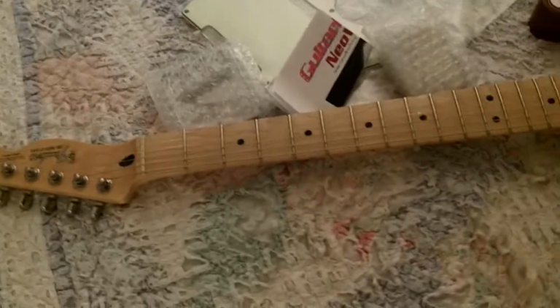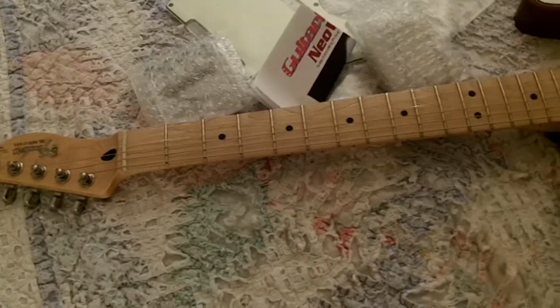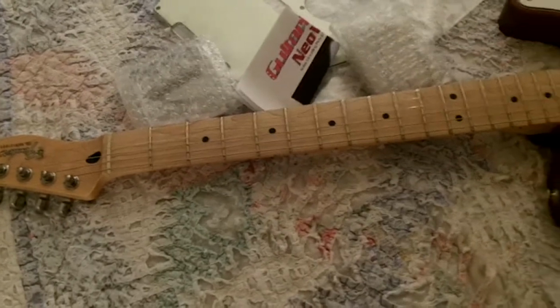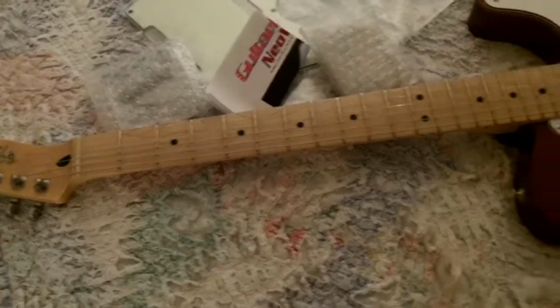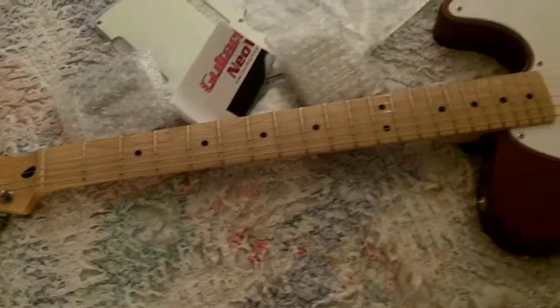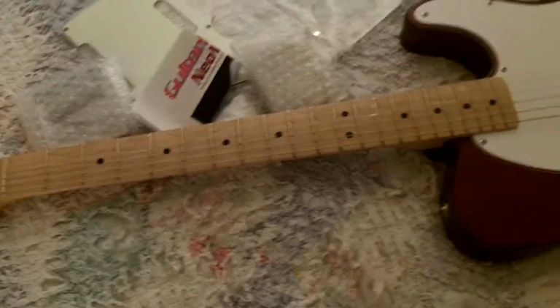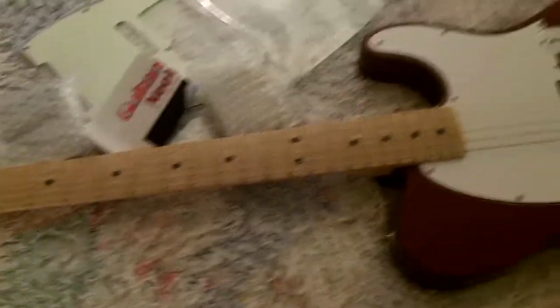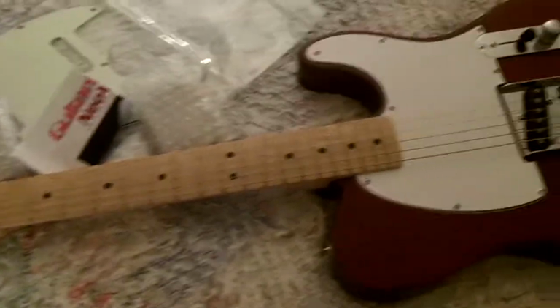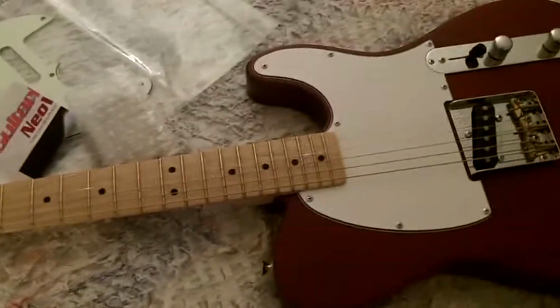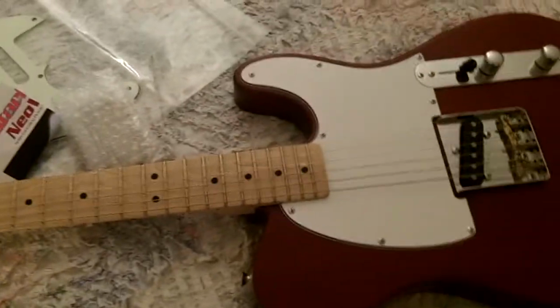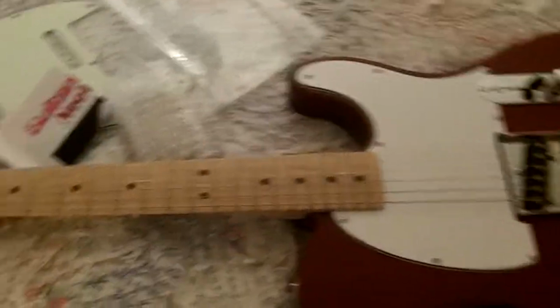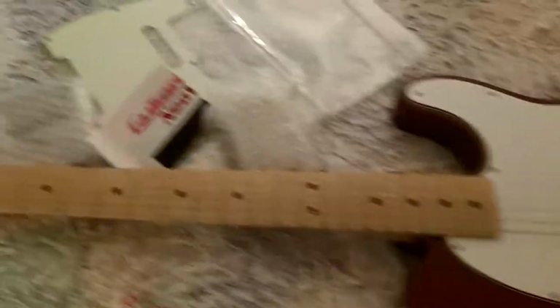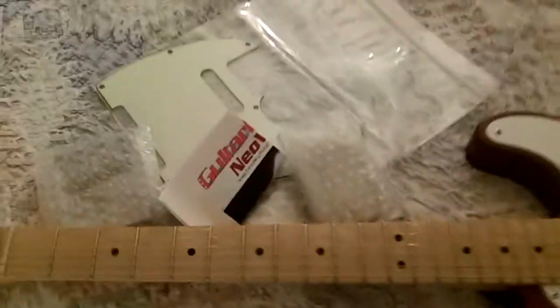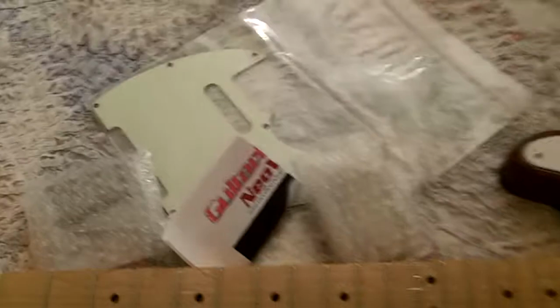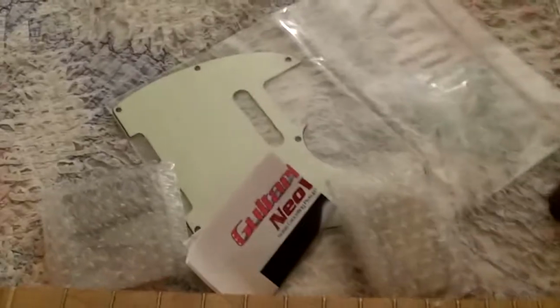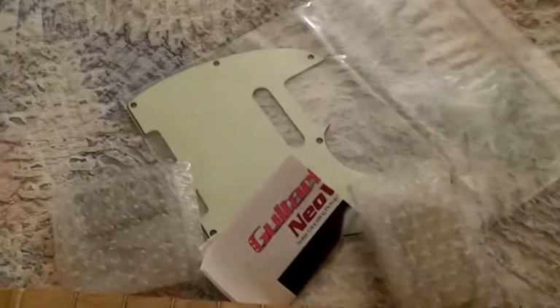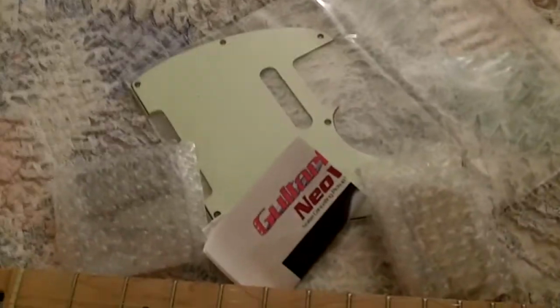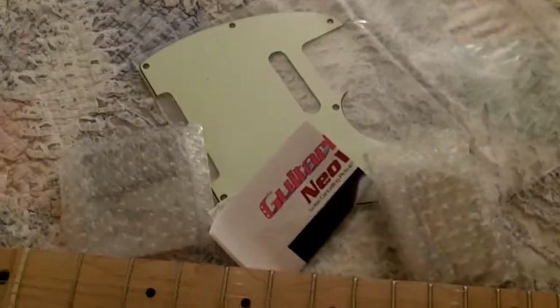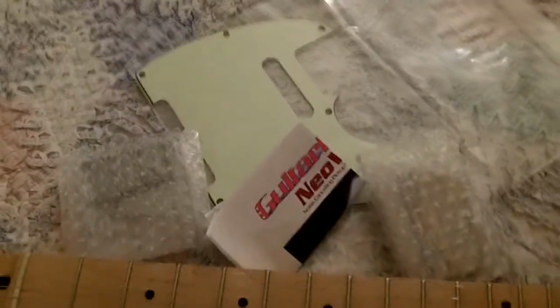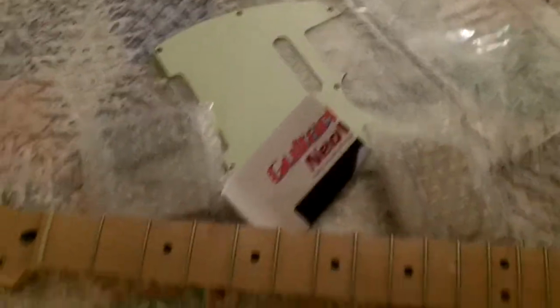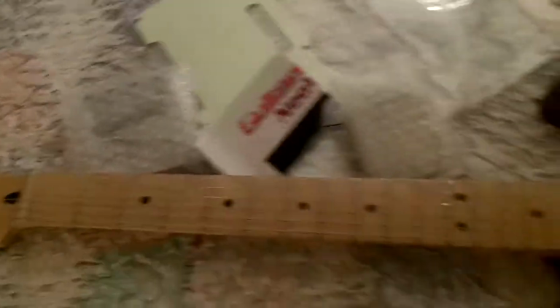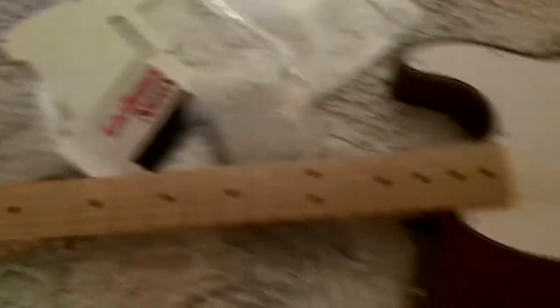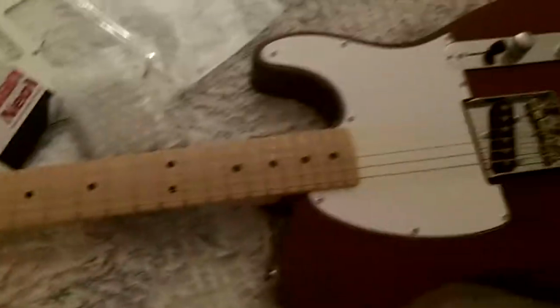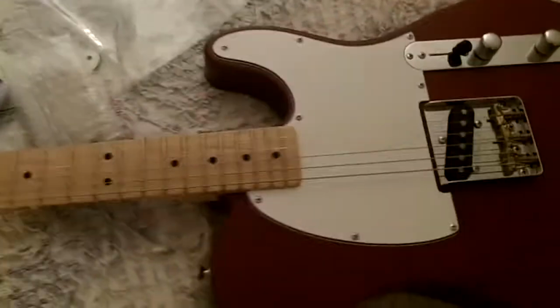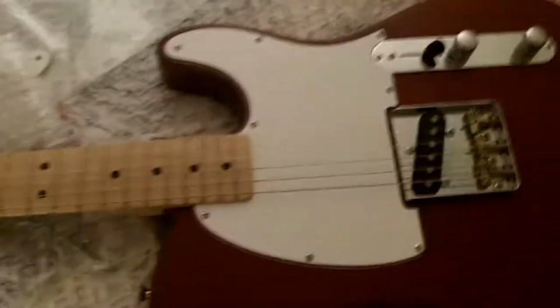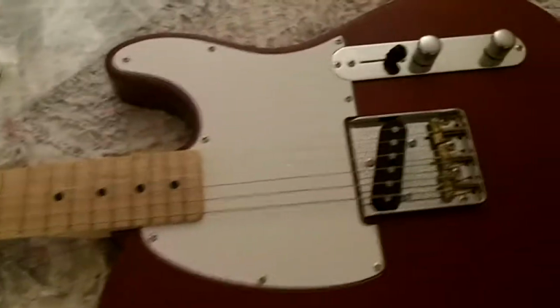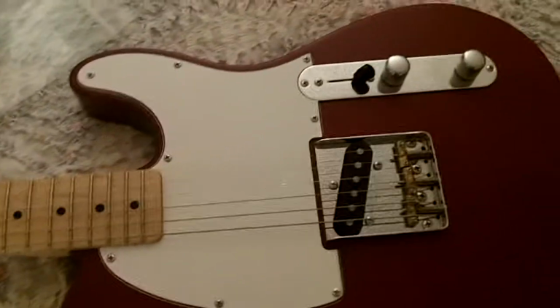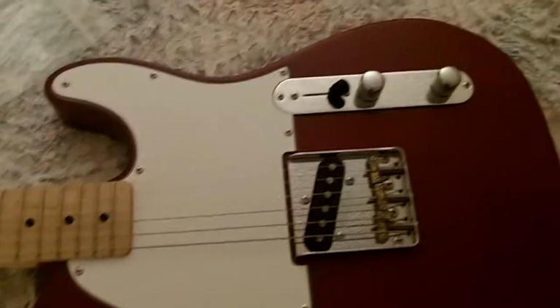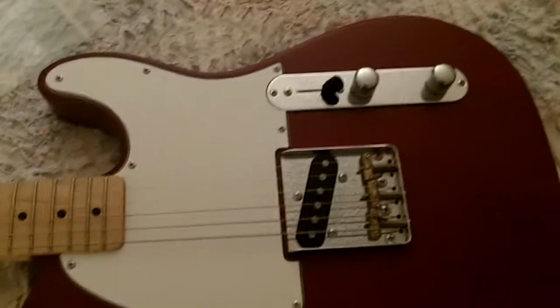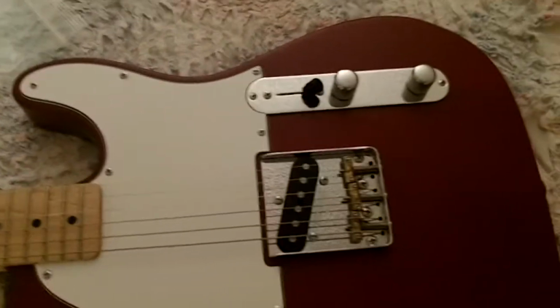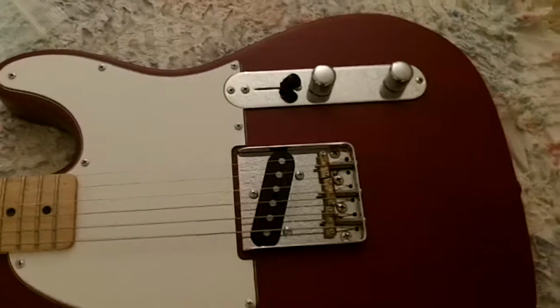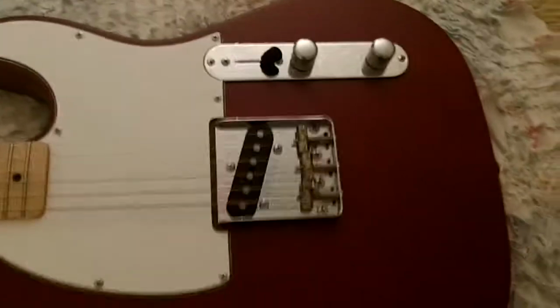Not bad, laying on my sheet here. He sent me a pickguard and some pickups and a new bridge, and he wants me to kind of change it around and fix it up a little bit for him.